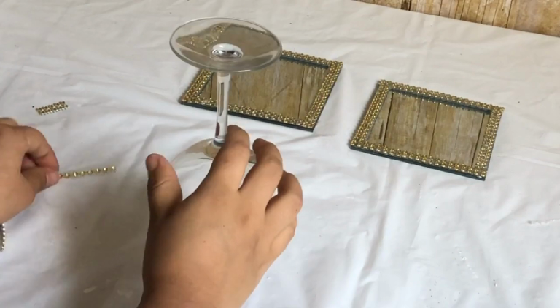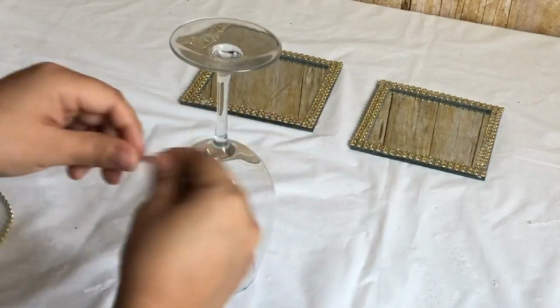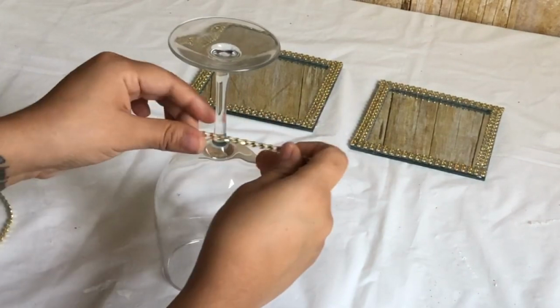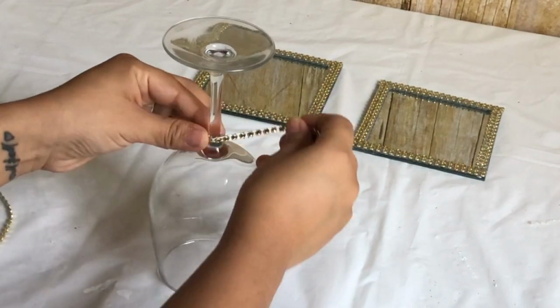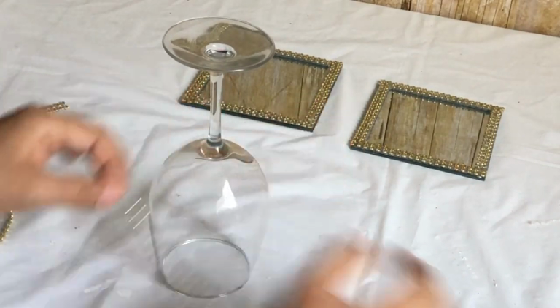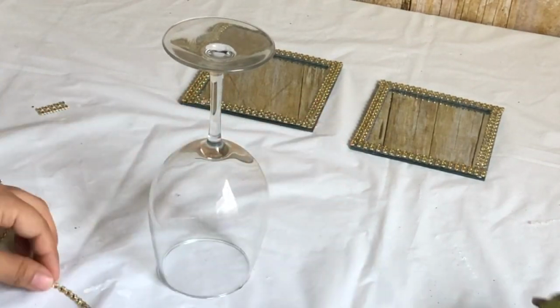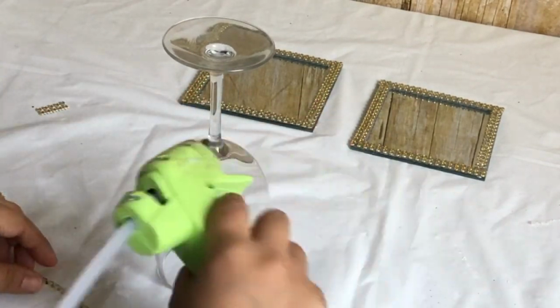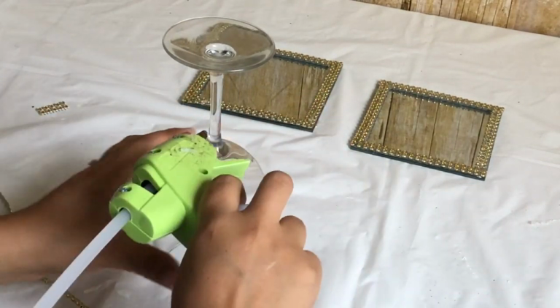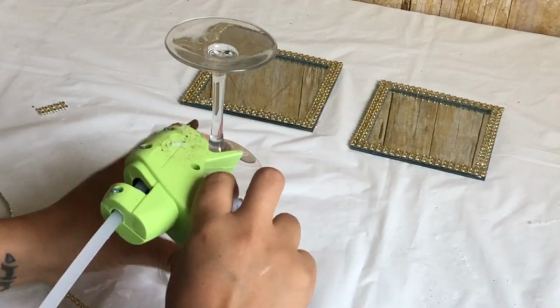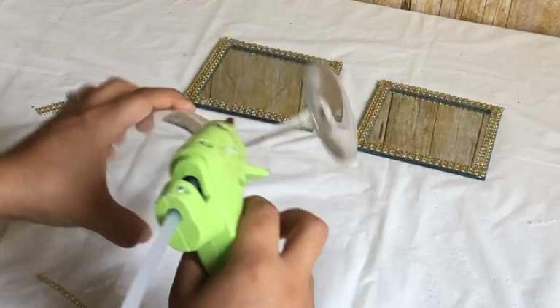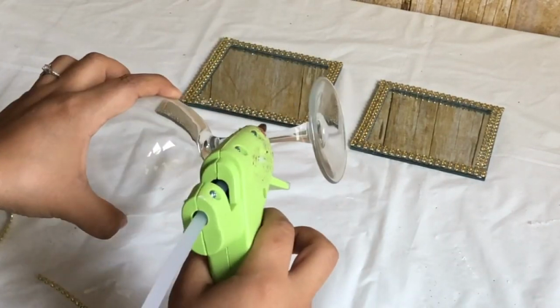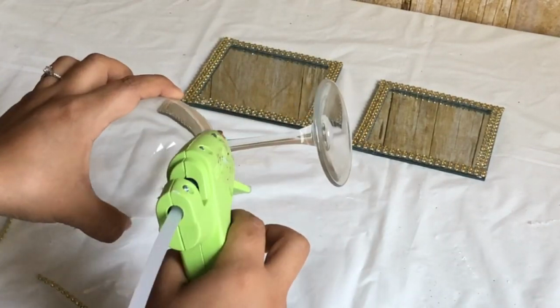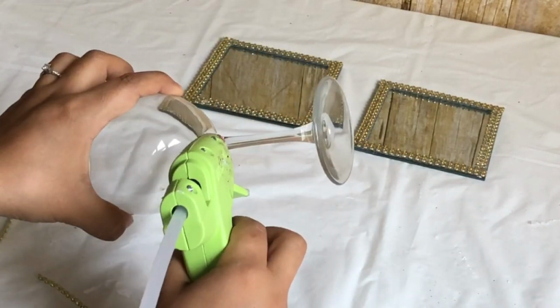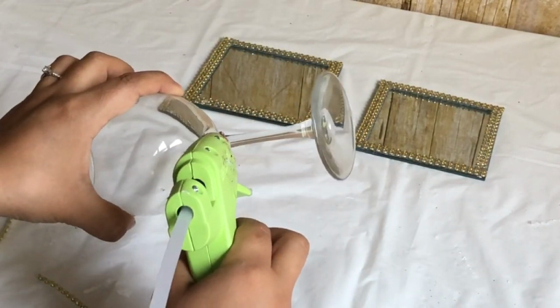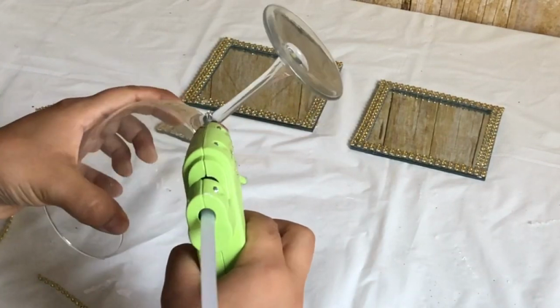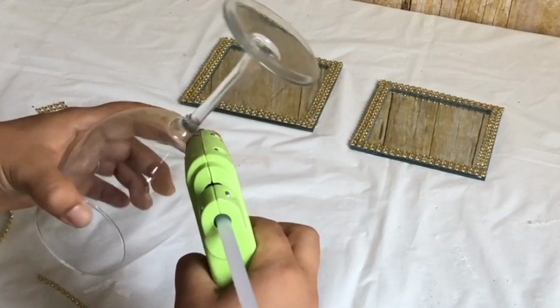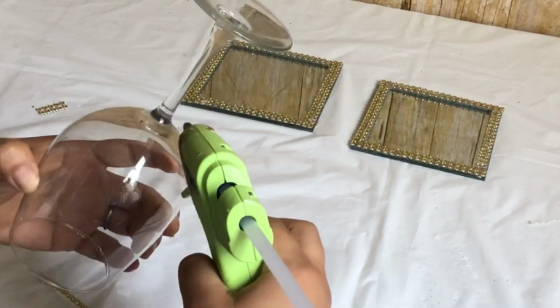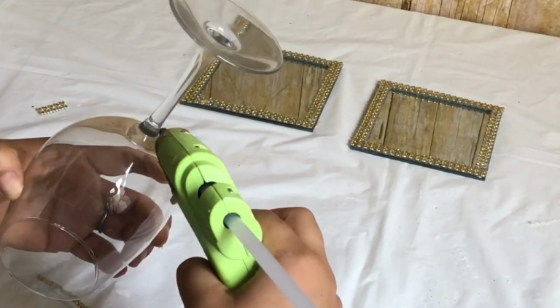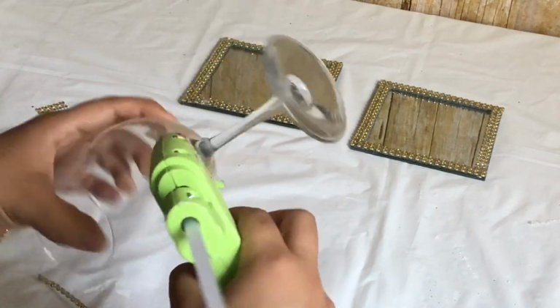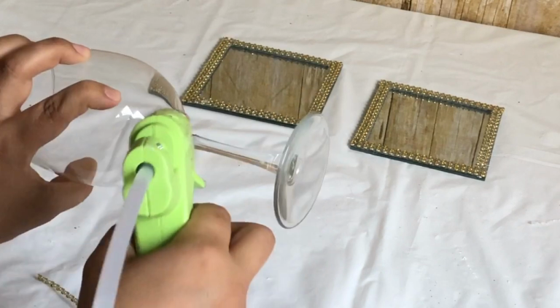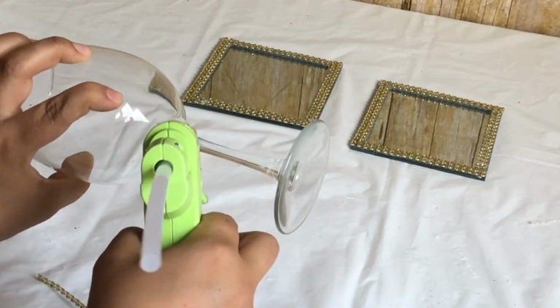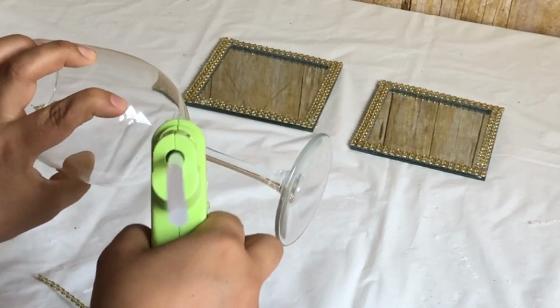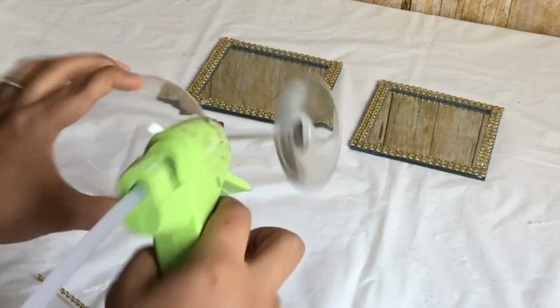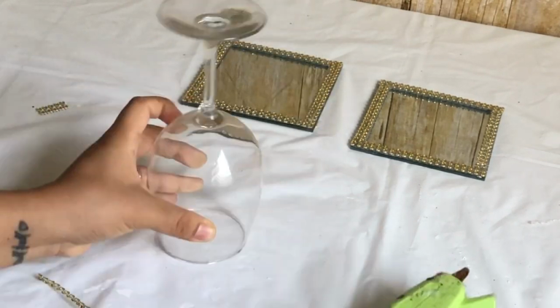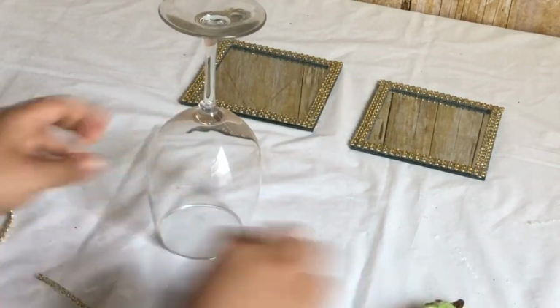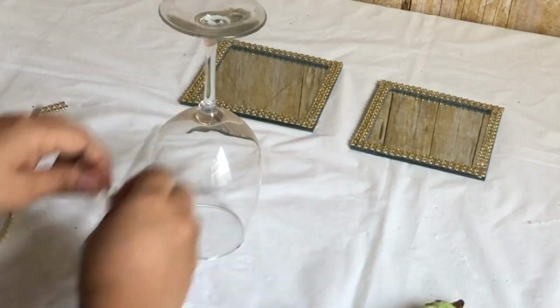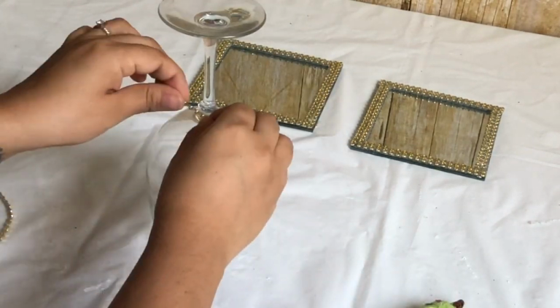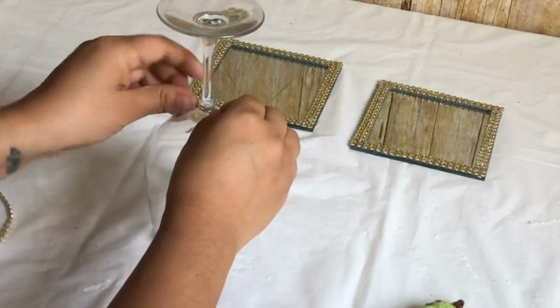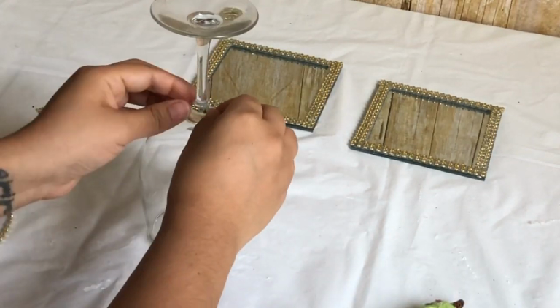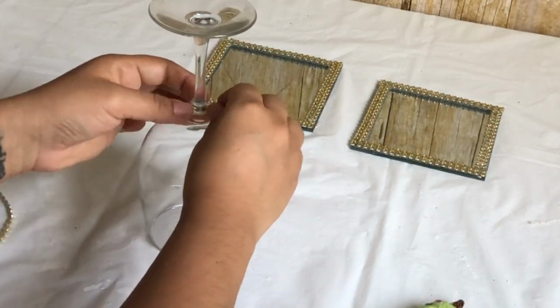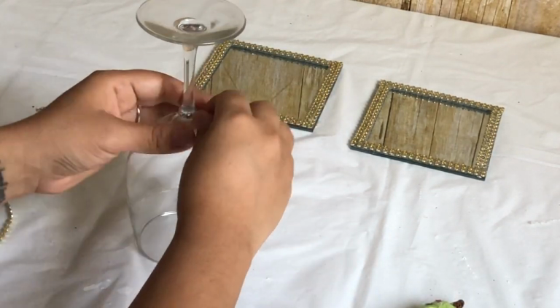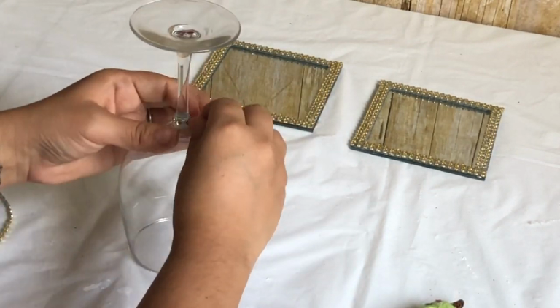As most of you guys know, I like matching my stuff, so what I did is I added some of the diamonds around the handle part as well.